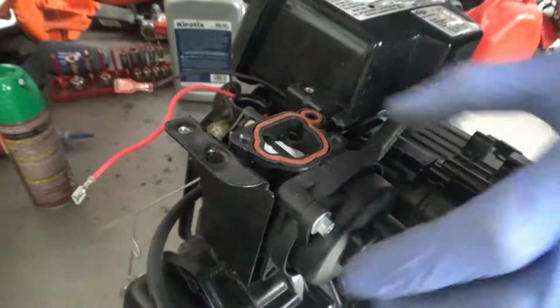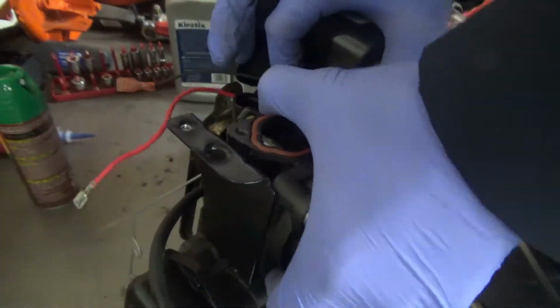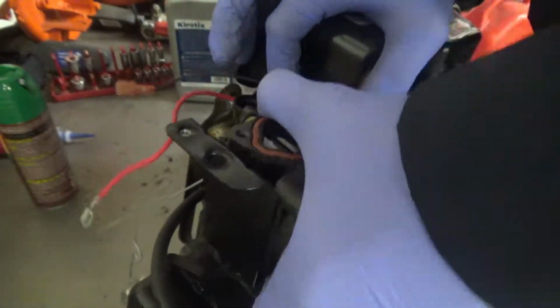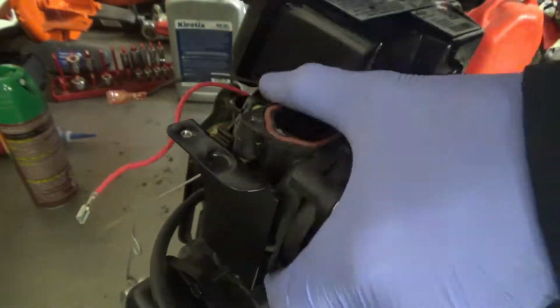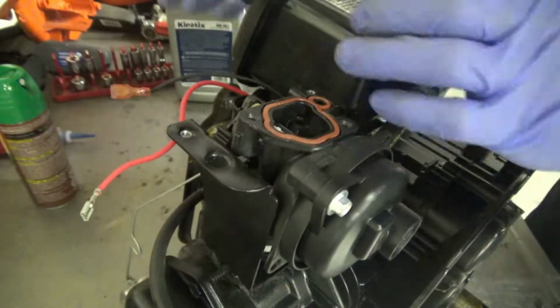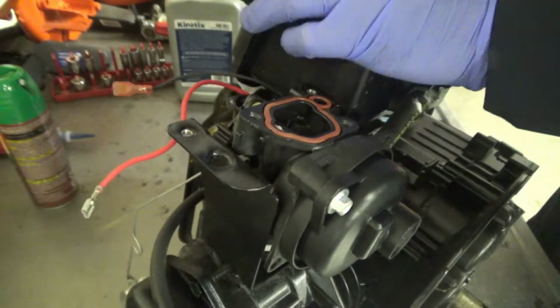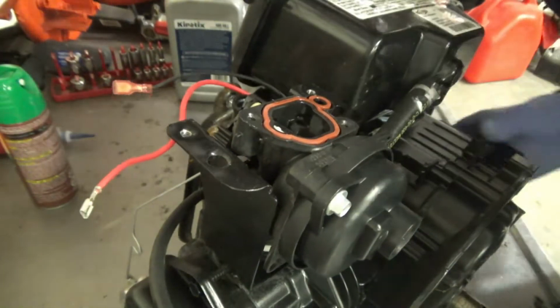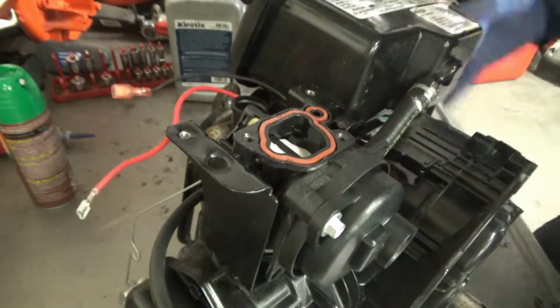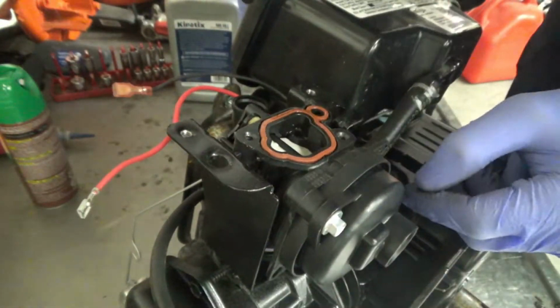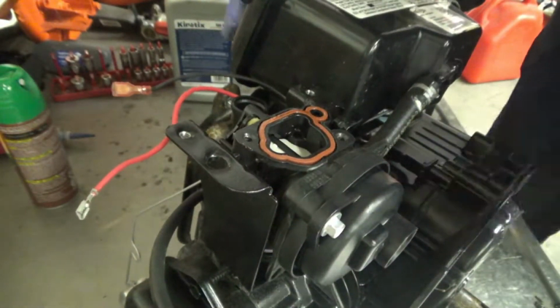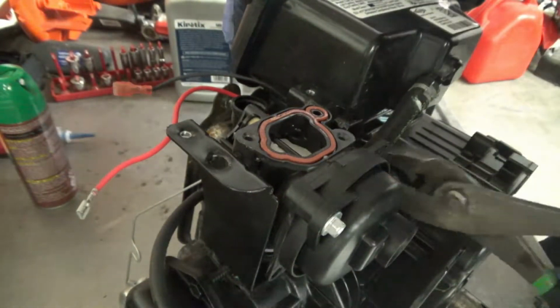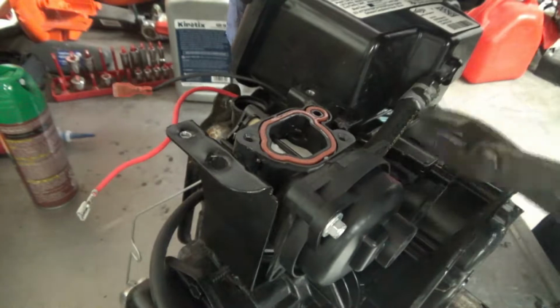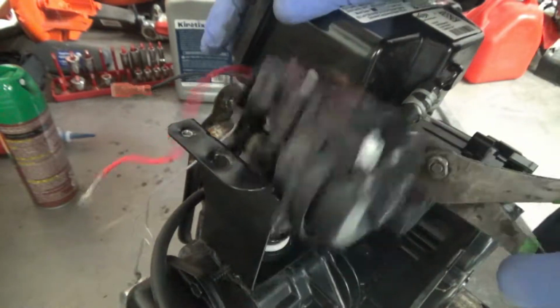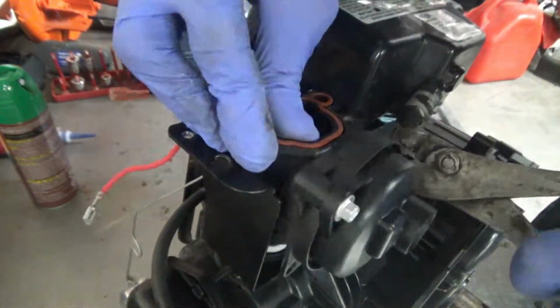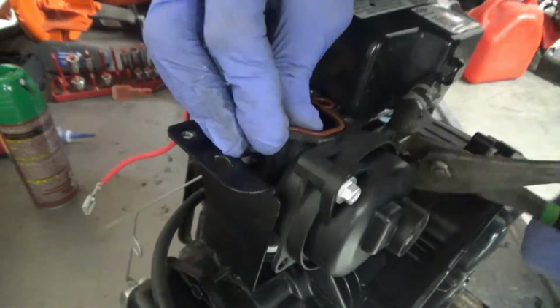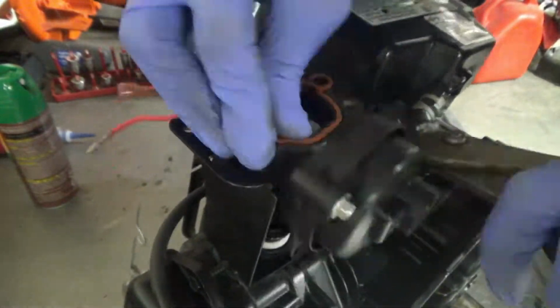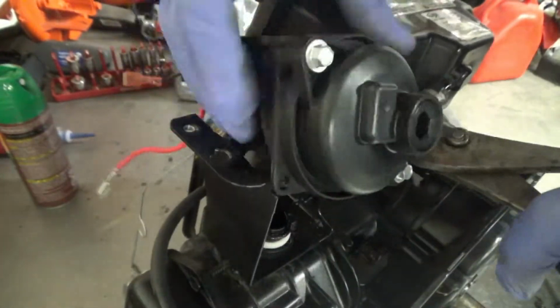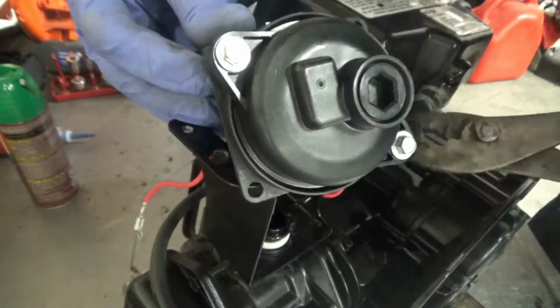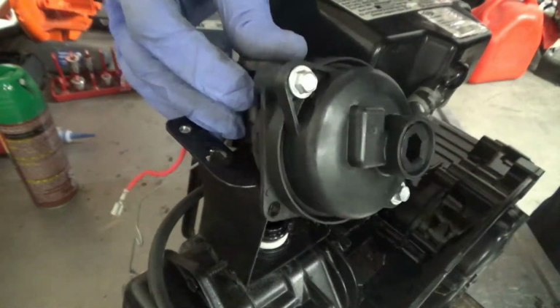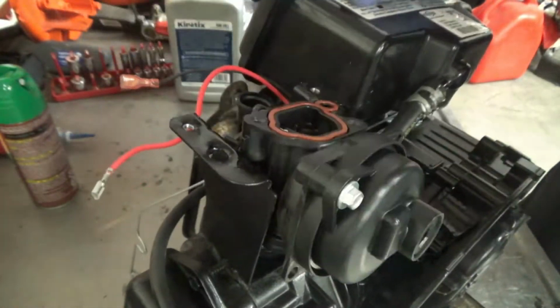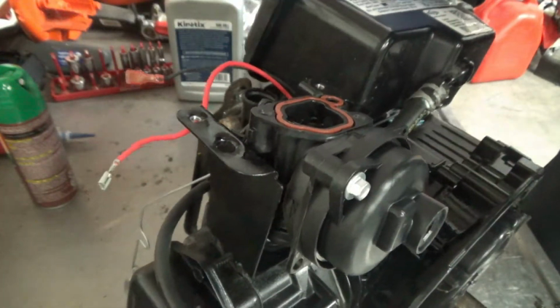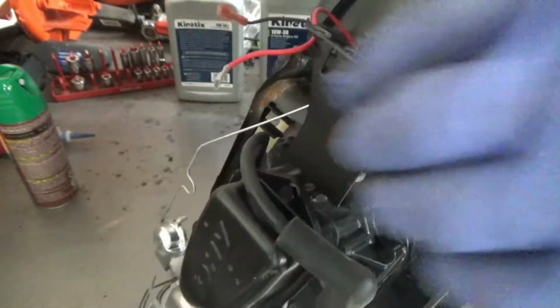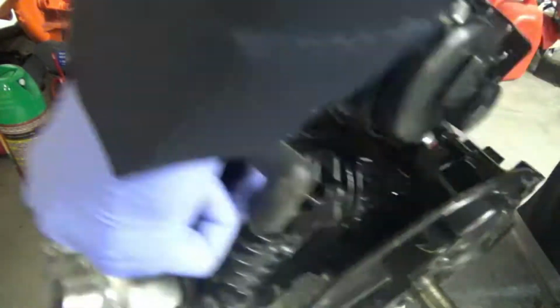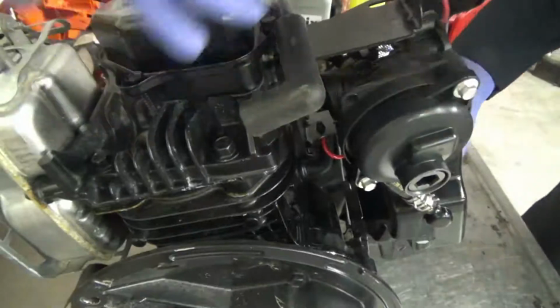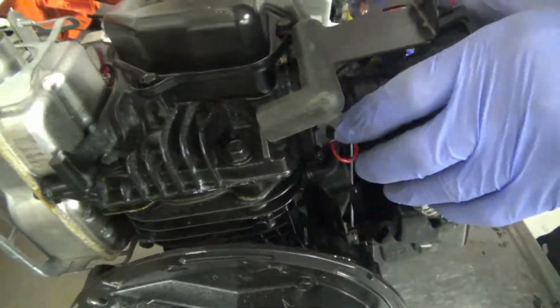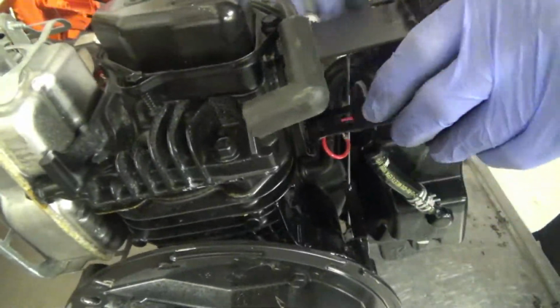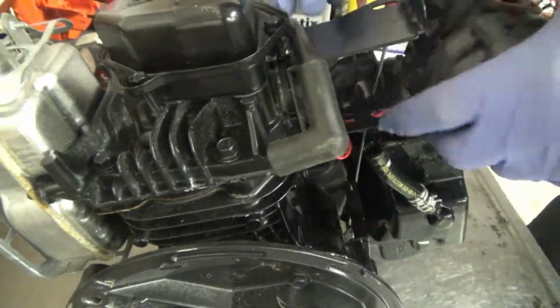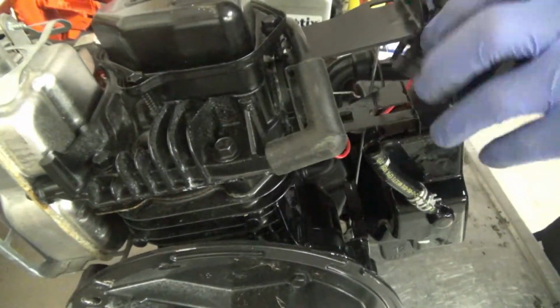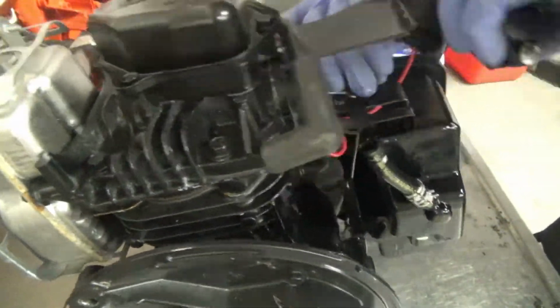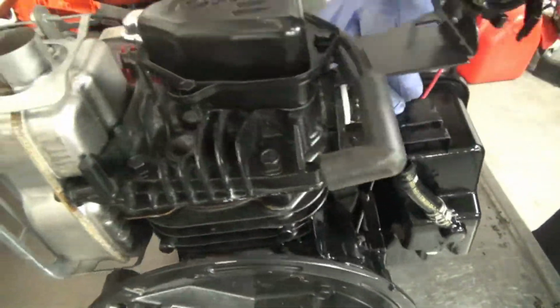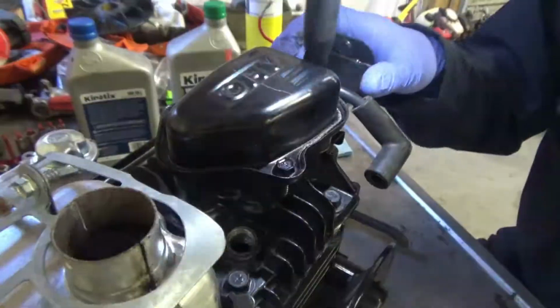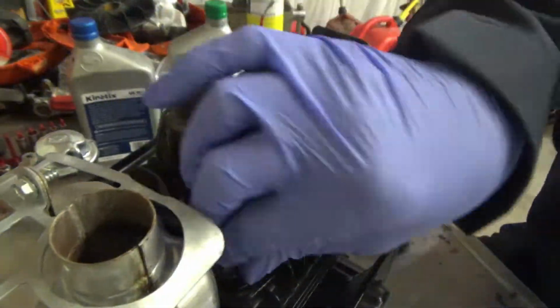Now we will remove the carburetor by pulling on it, unhook the fuel line by twisting it back and forth, and then twist the carburetor off of the linkages. Be careful not to bend them.